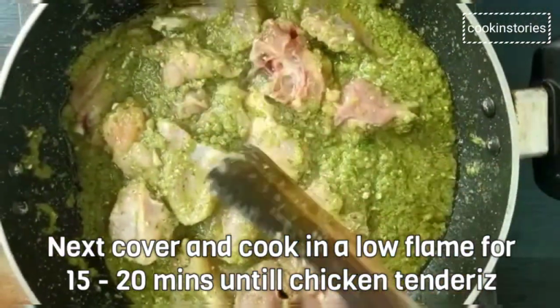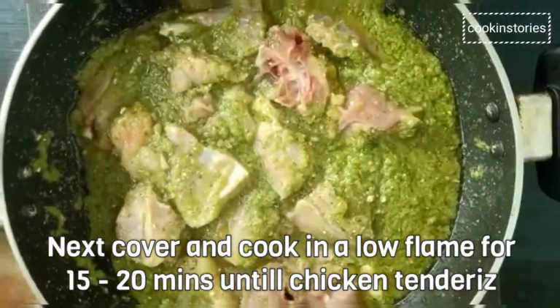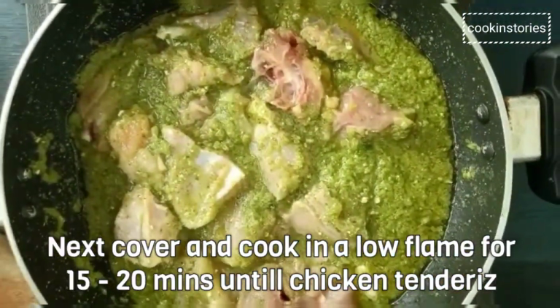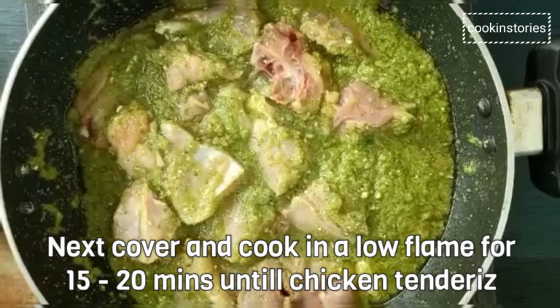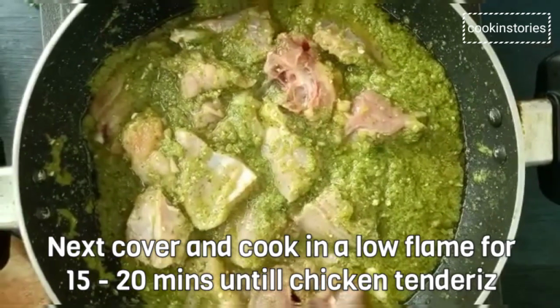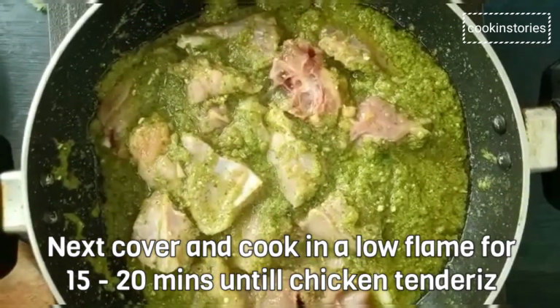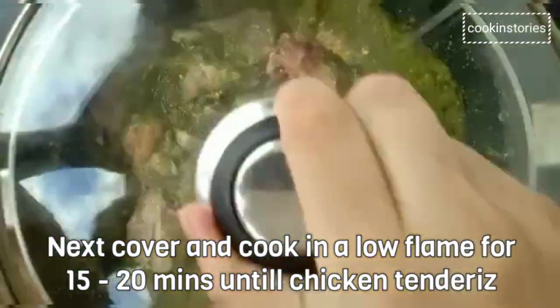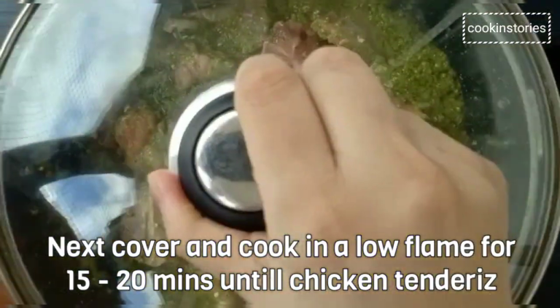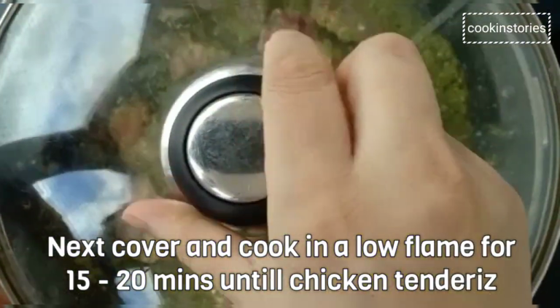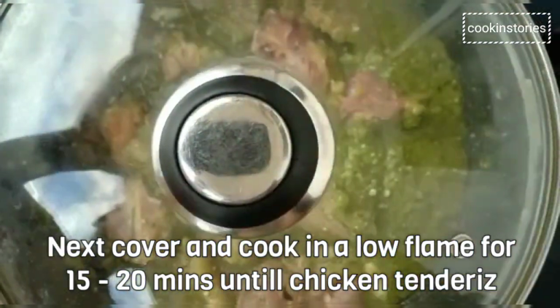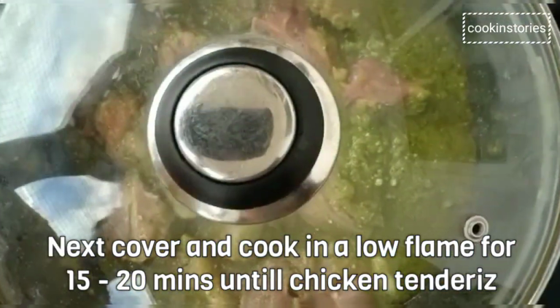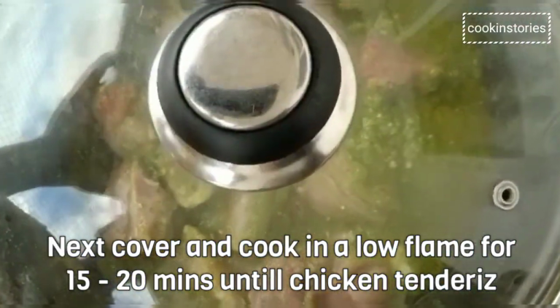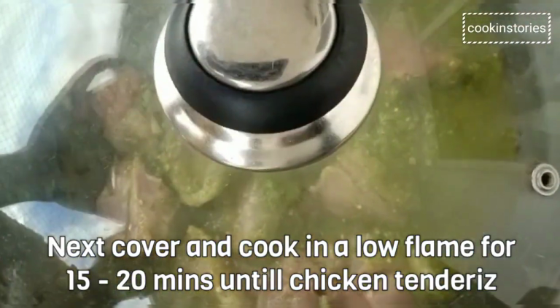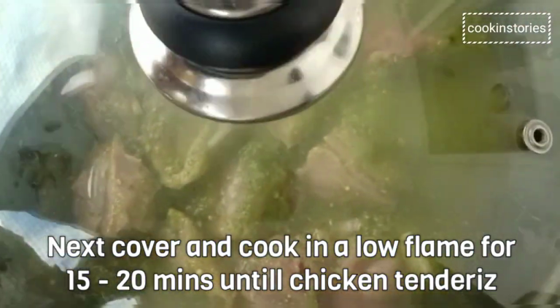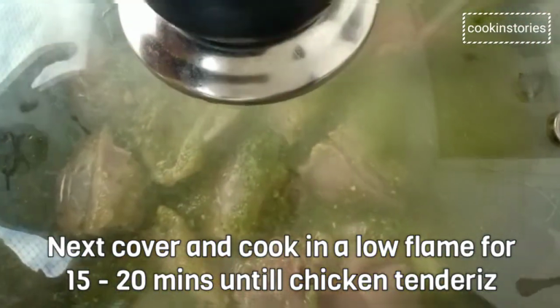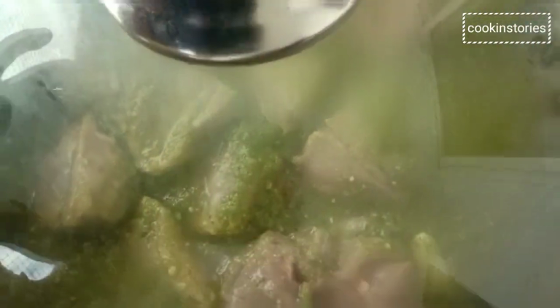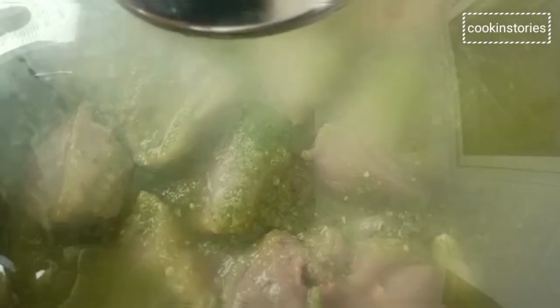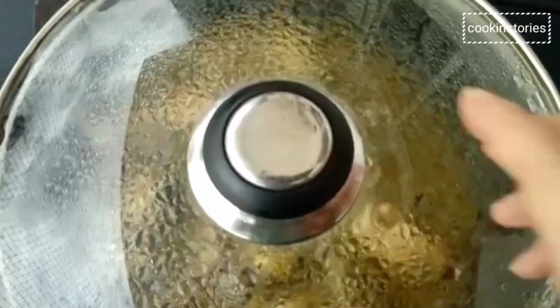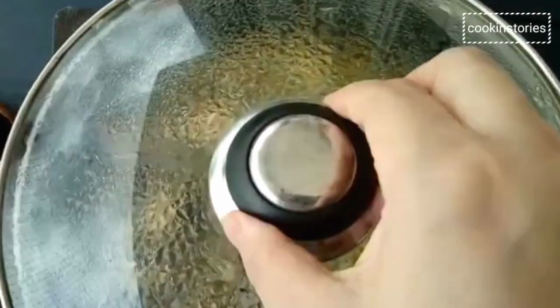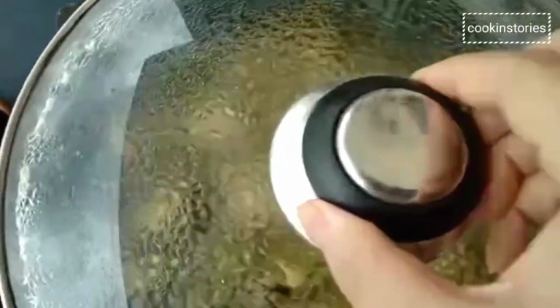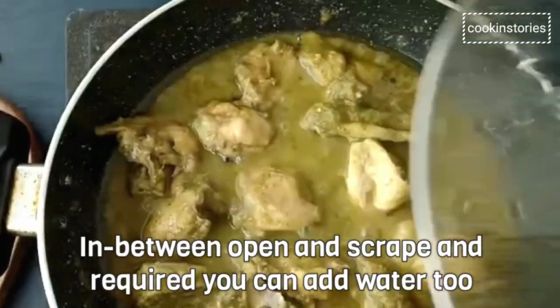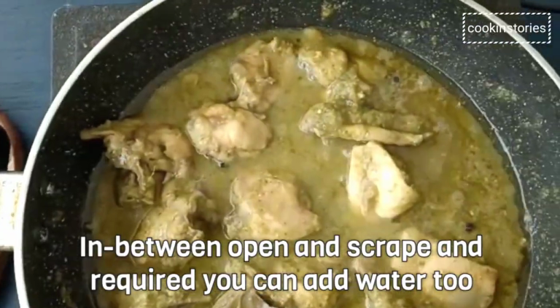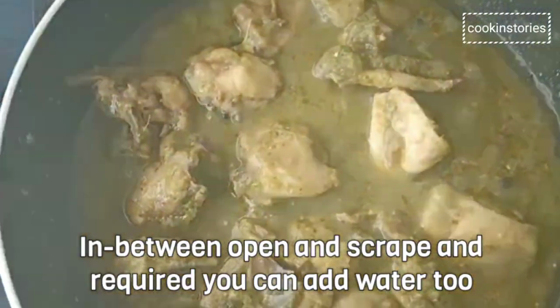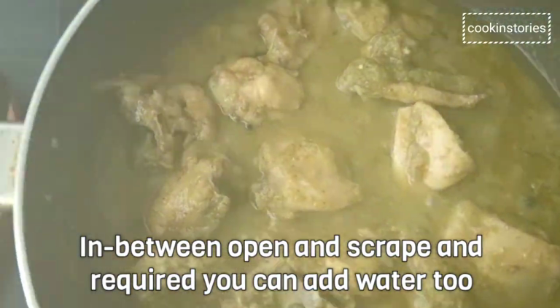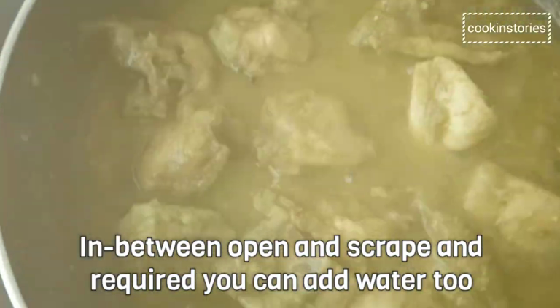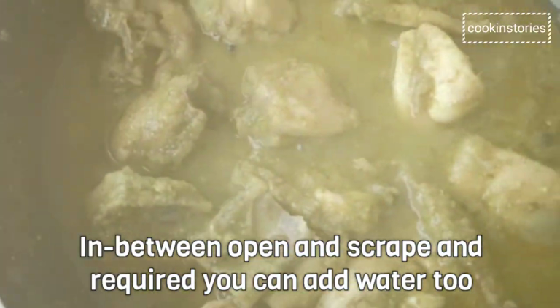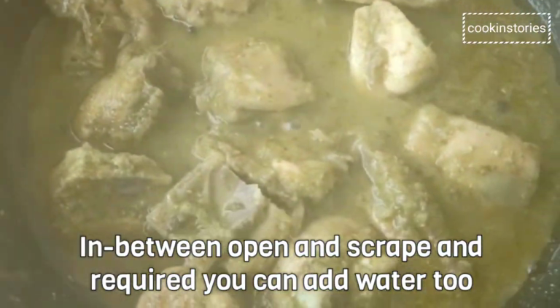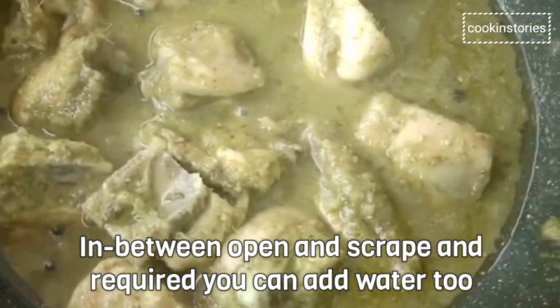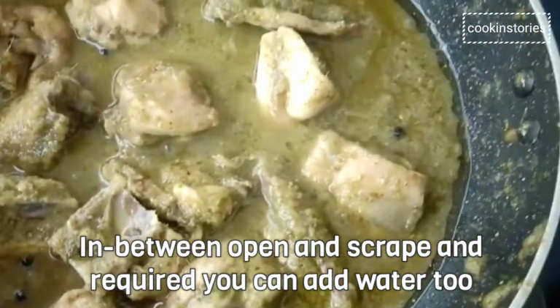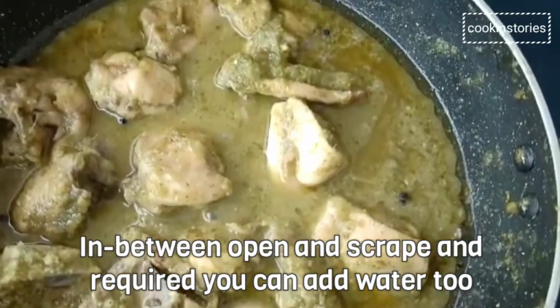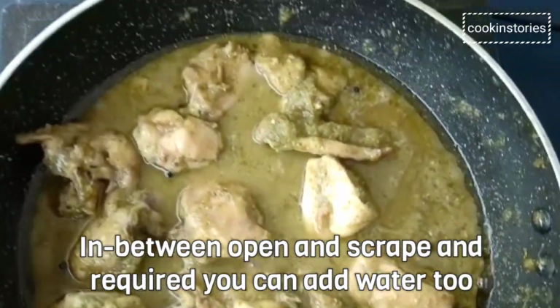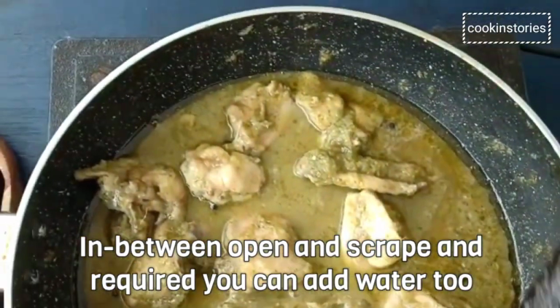Cover and cook on a low flame for 15 to 20 minutes until the chicken tenderizes. In between, open and scrape the pan, and if required you can add water too.